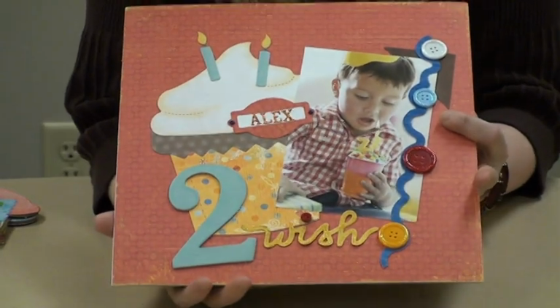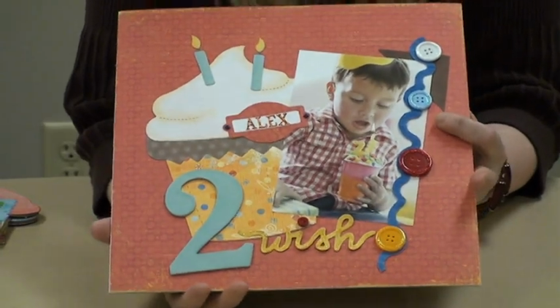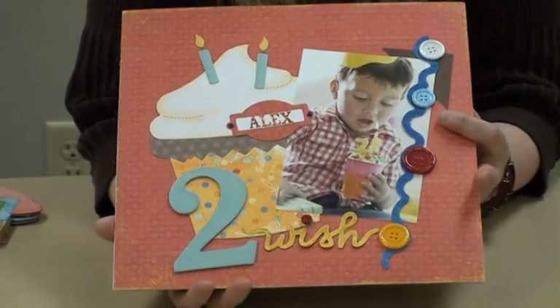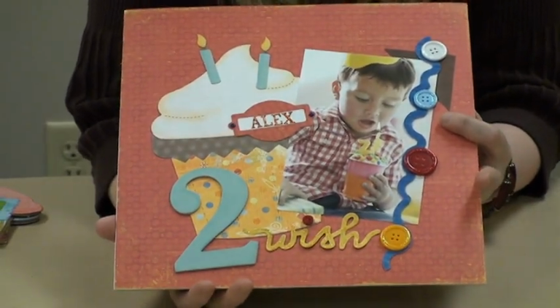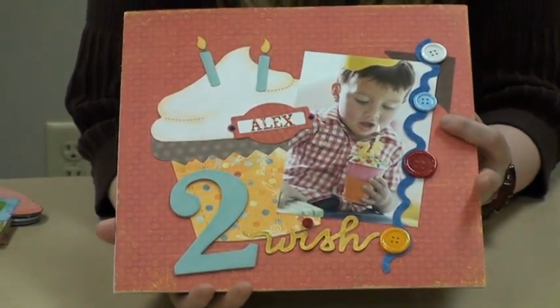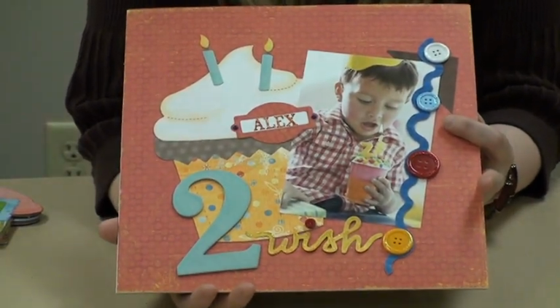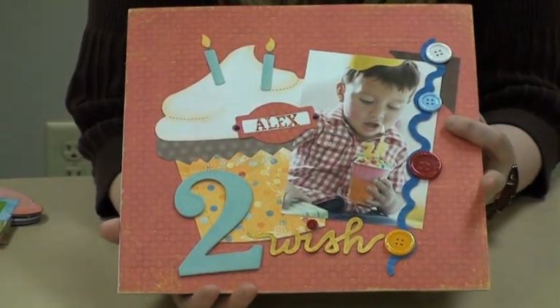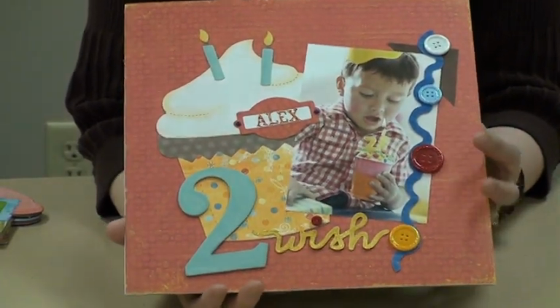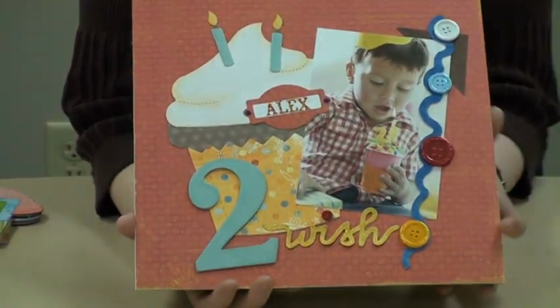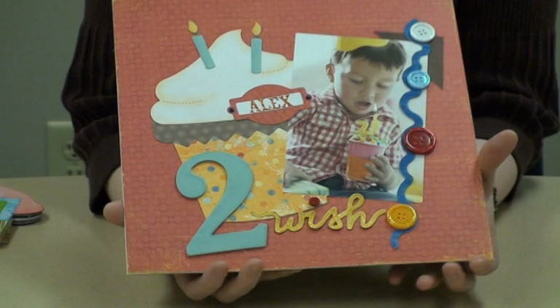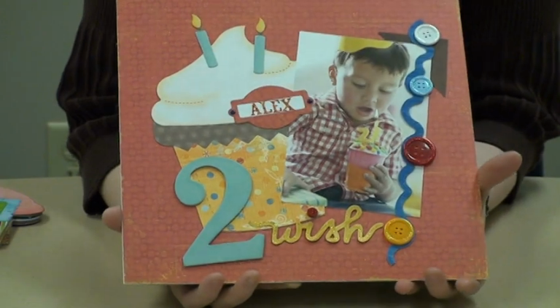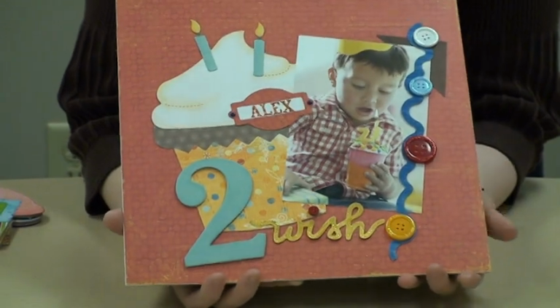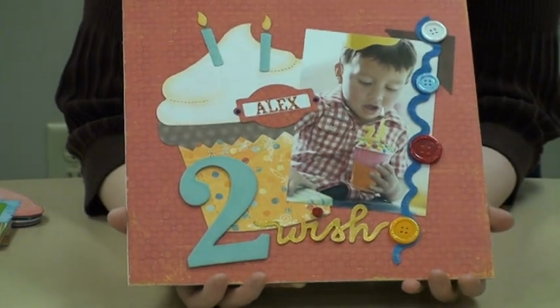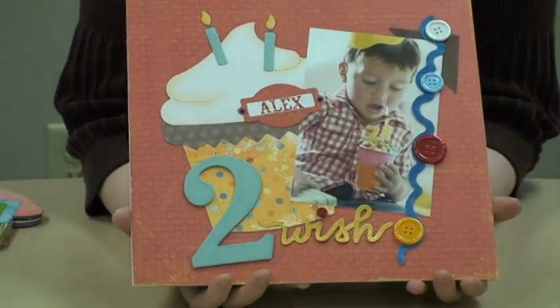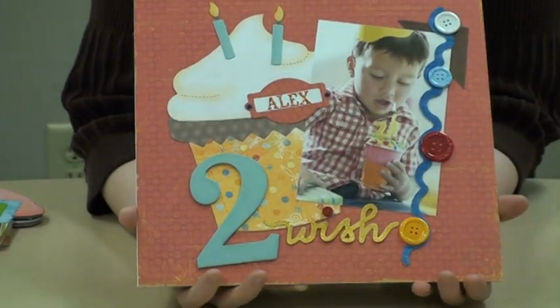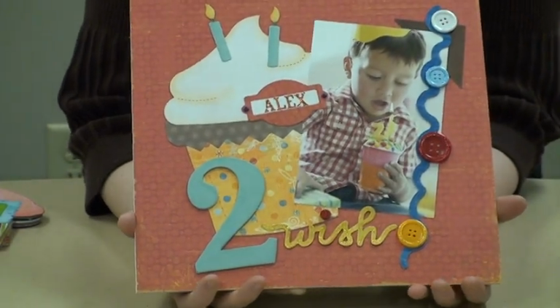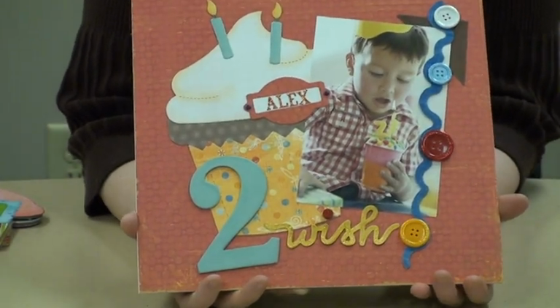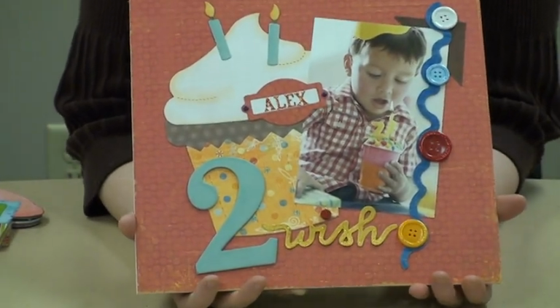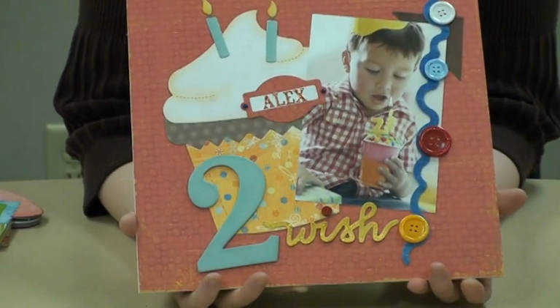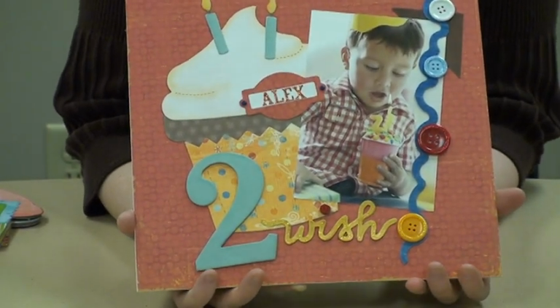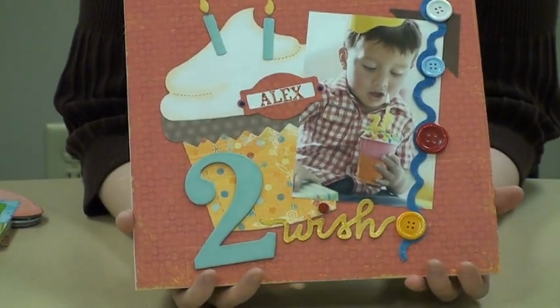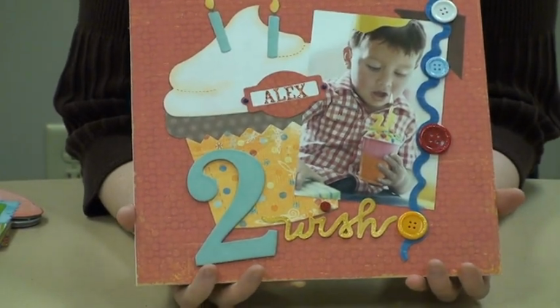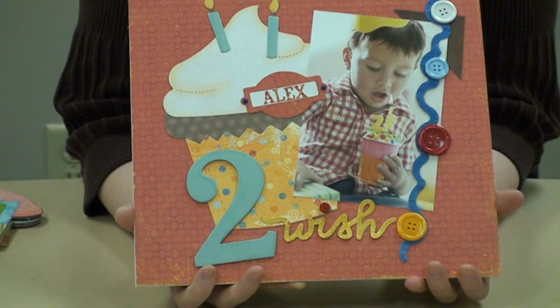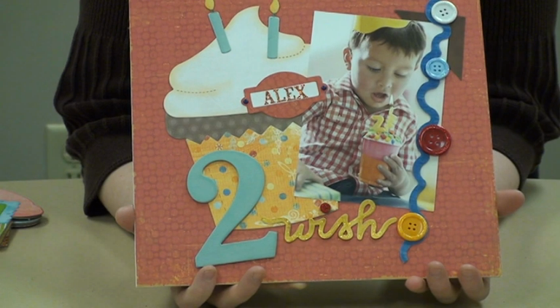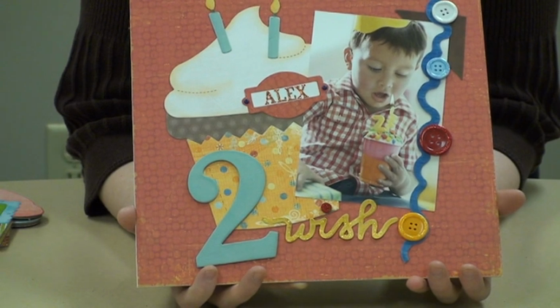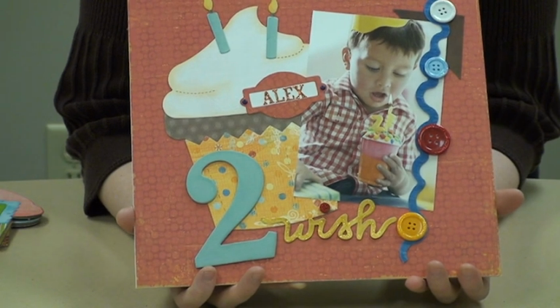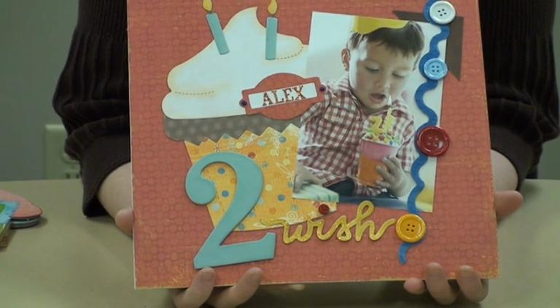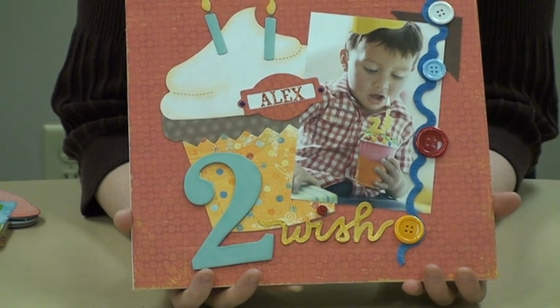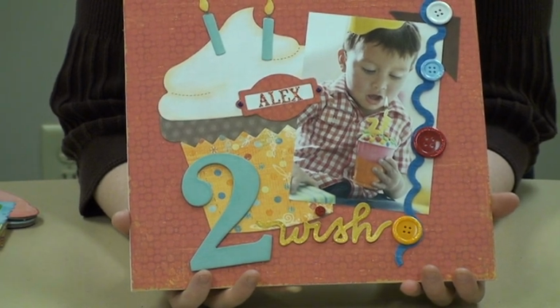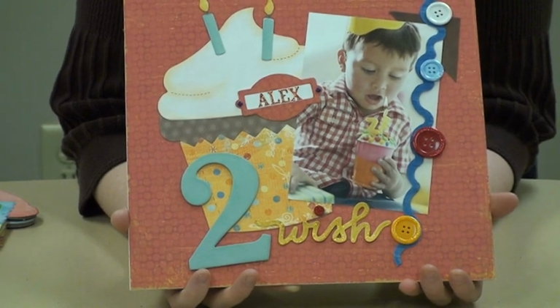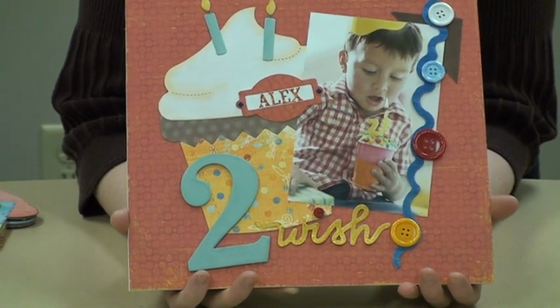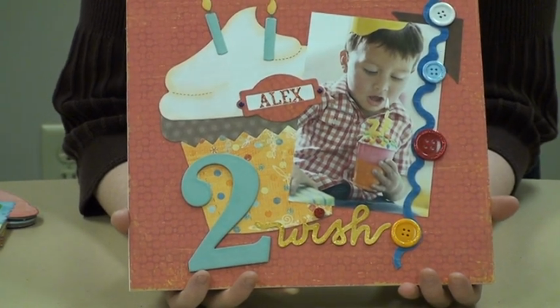And here is the border along the edge, that fun little frosting-like border. So a must-have die, and thank you very much for tuning in. It's an absolutely fun, exciting die that can be used in many, many different ways.